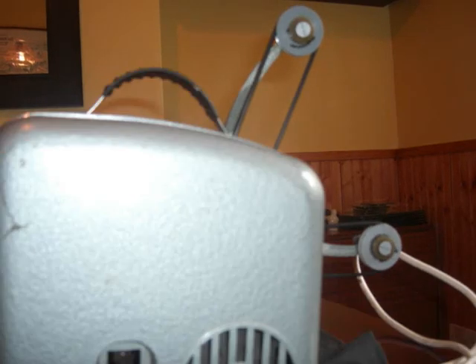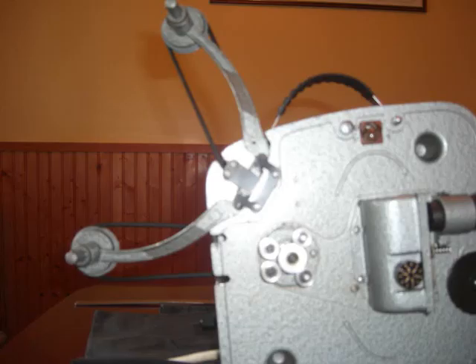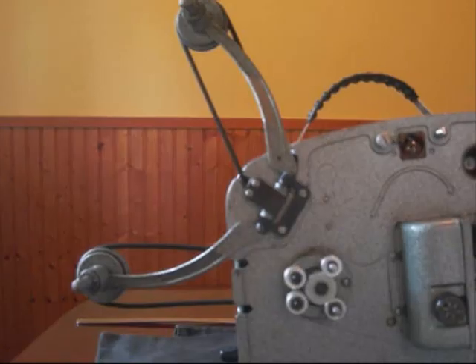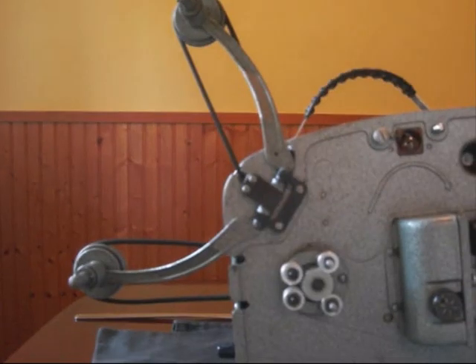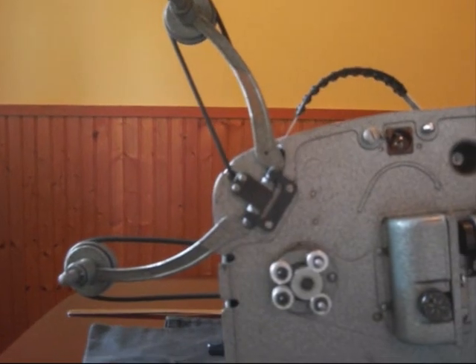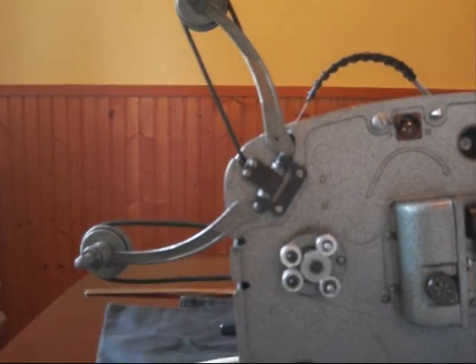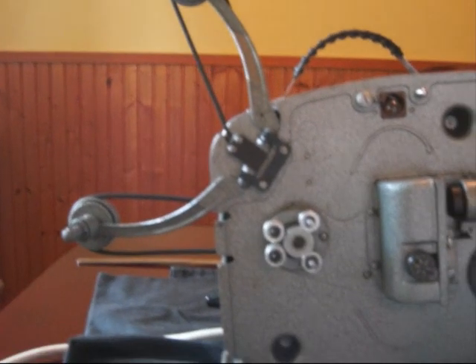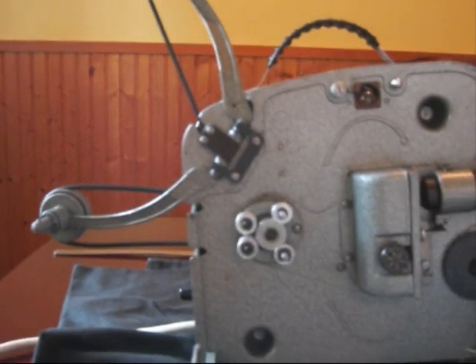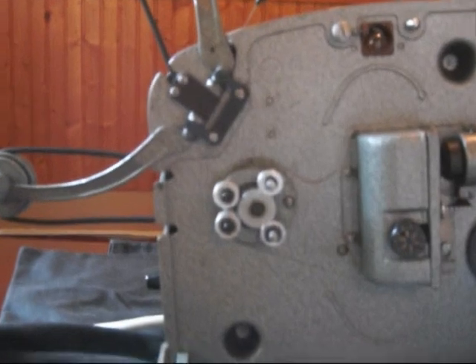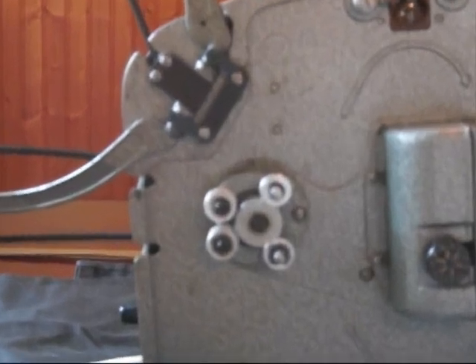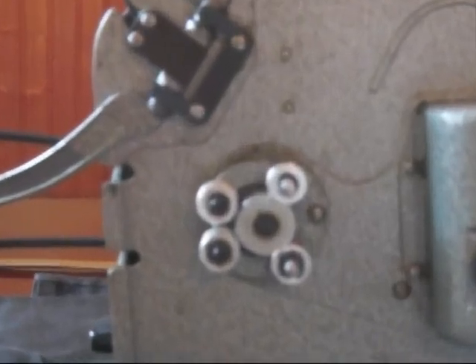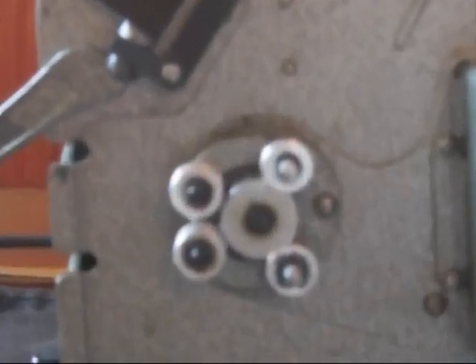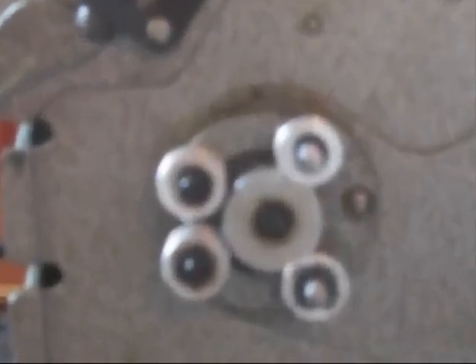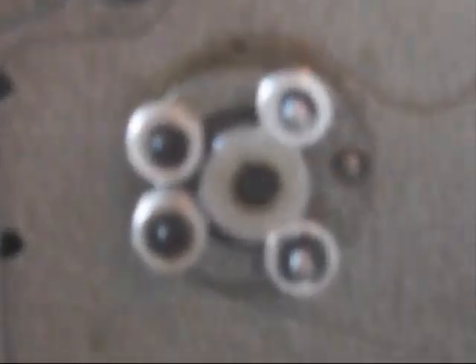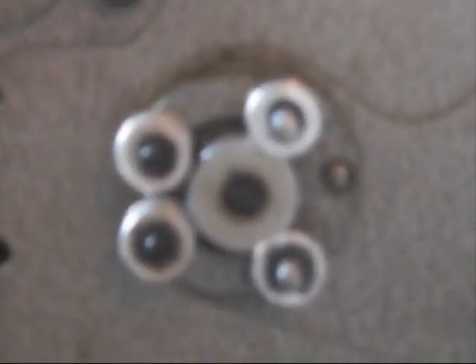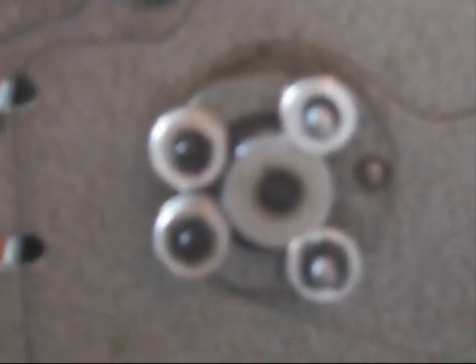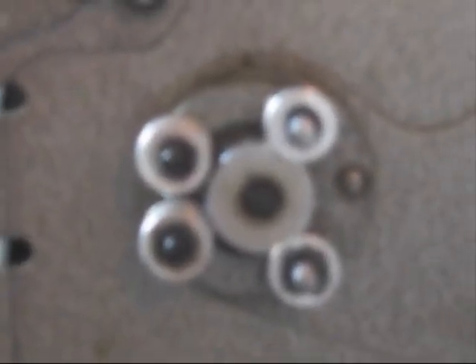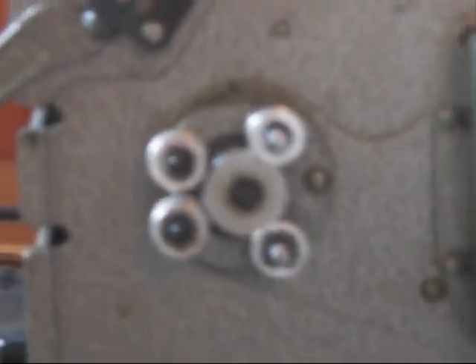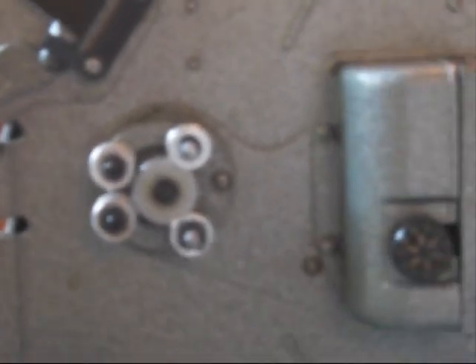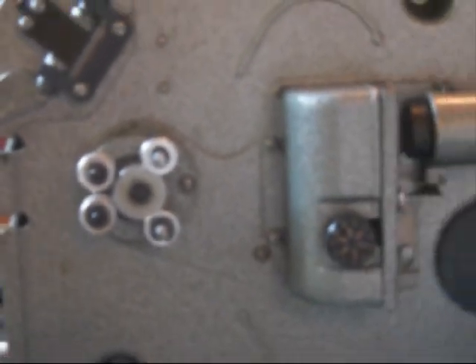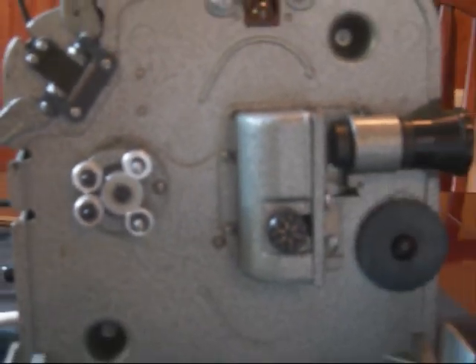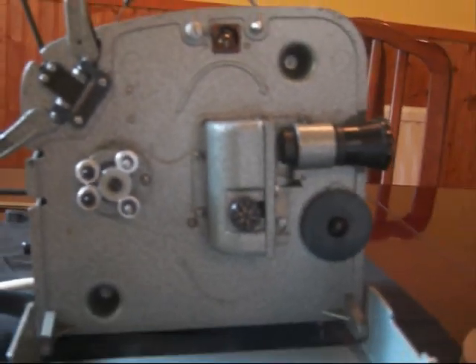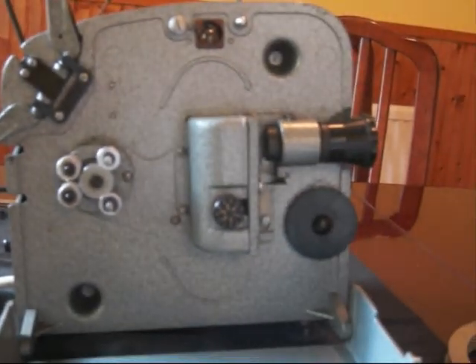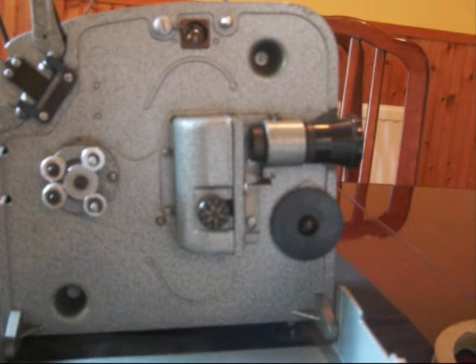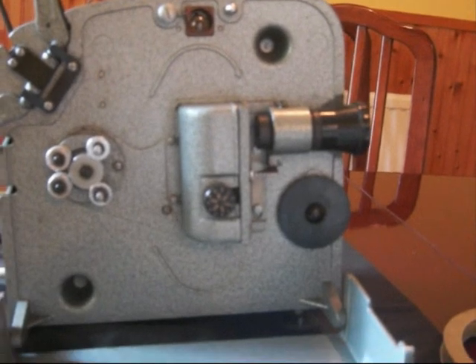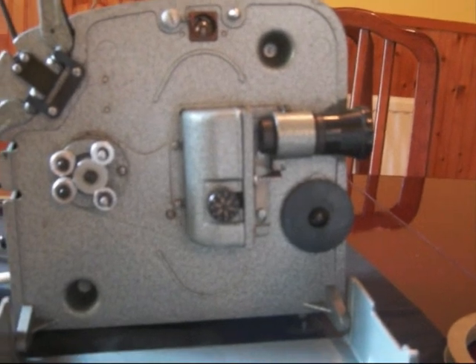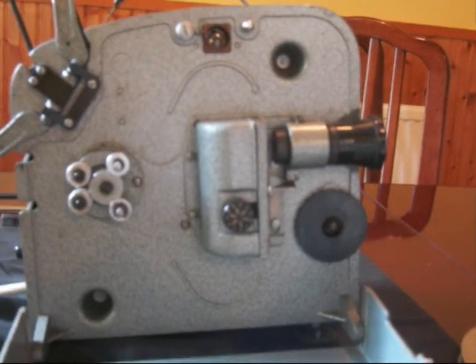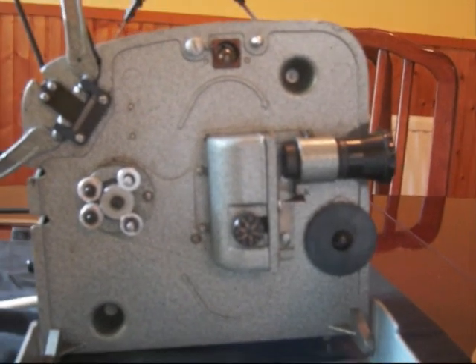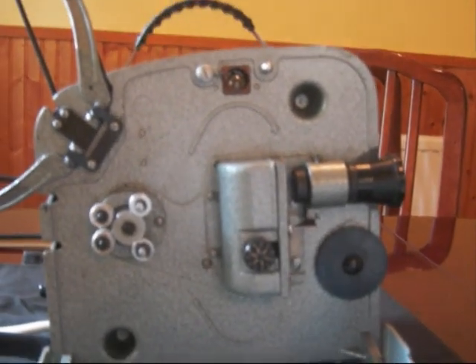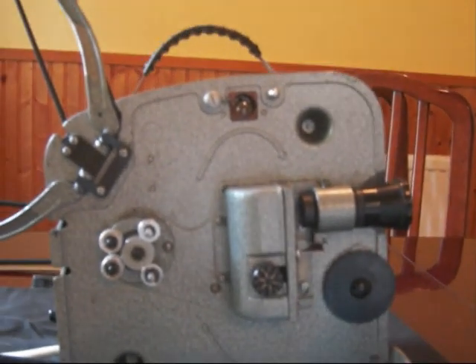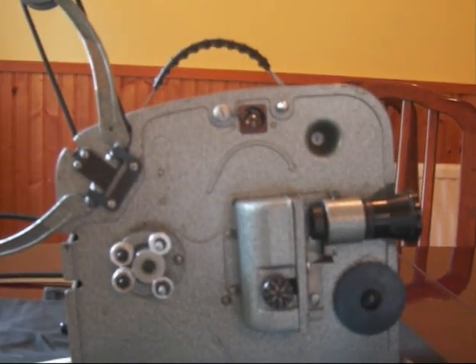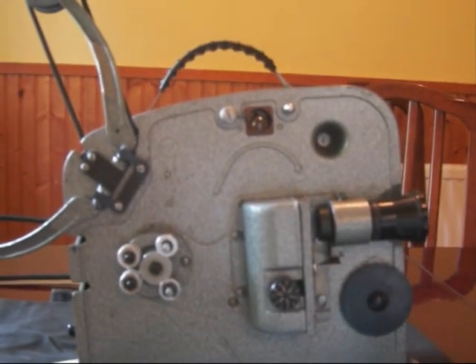Now close the flap. Take a few seconds to take in the features of the Look2 projector, its lens and other features.